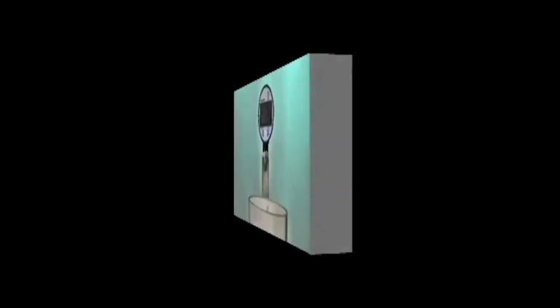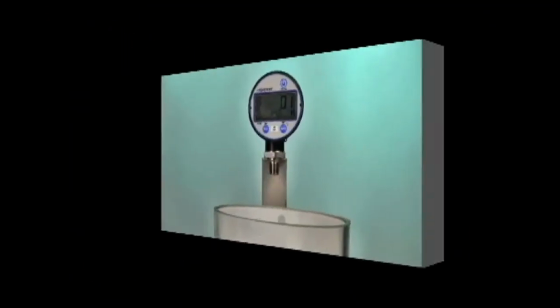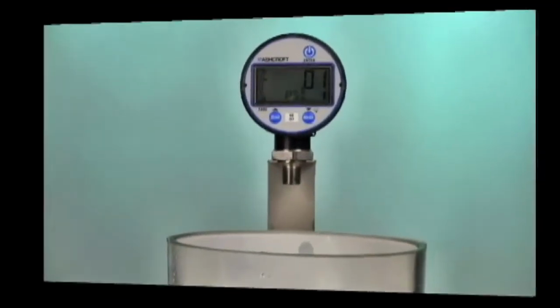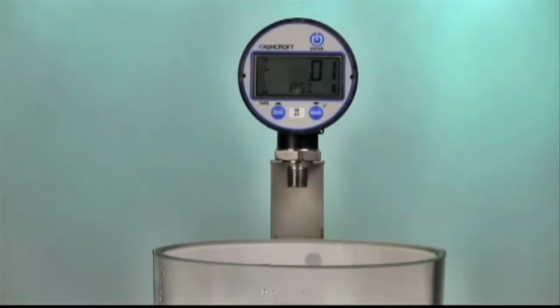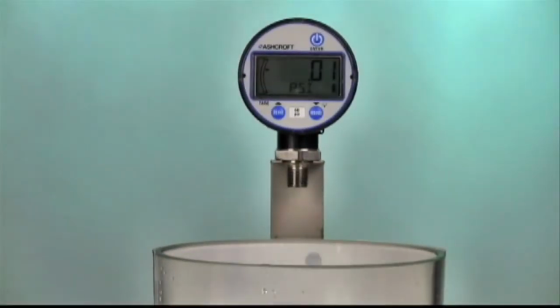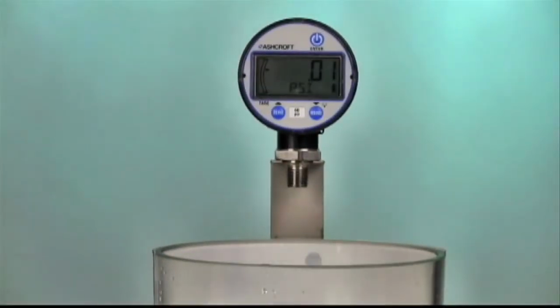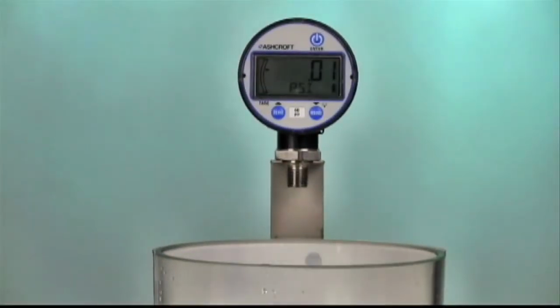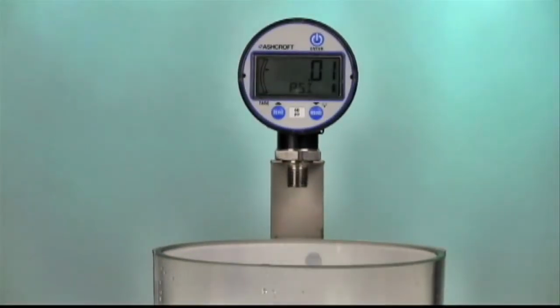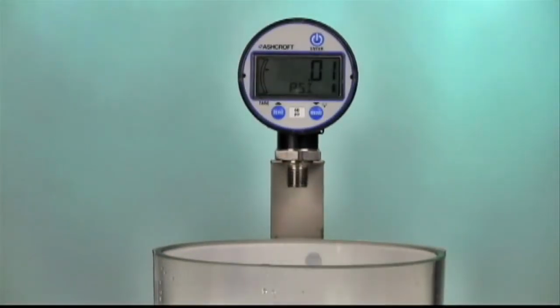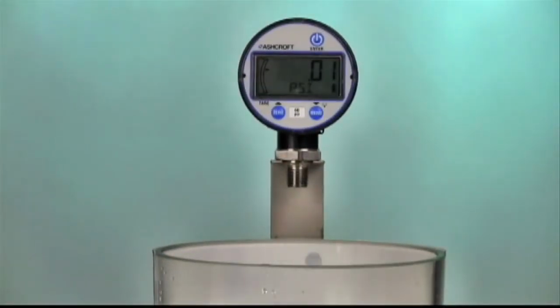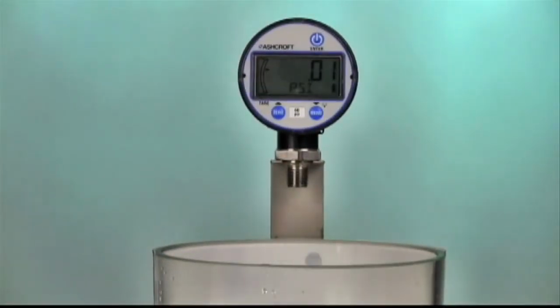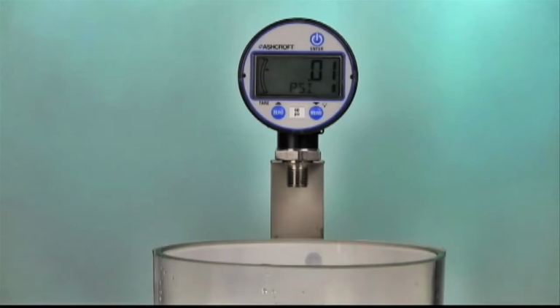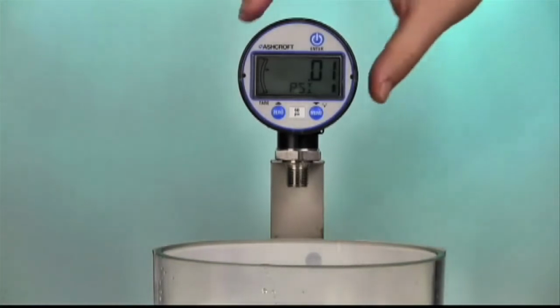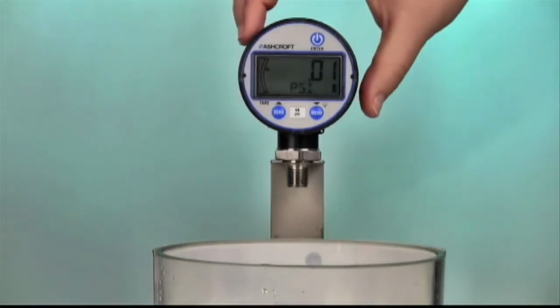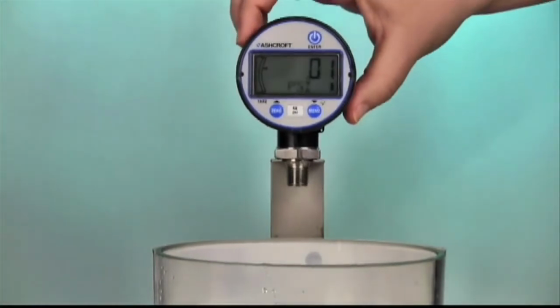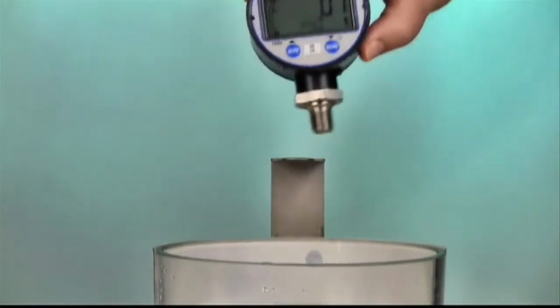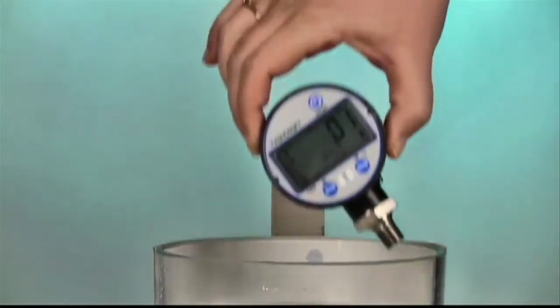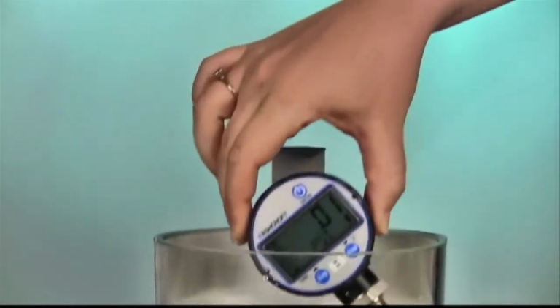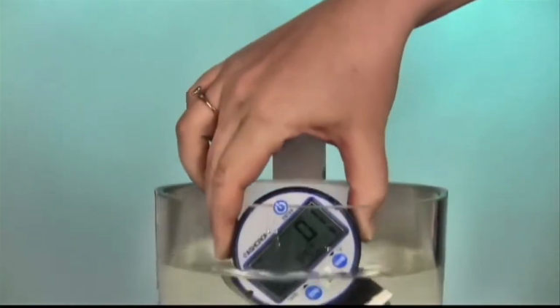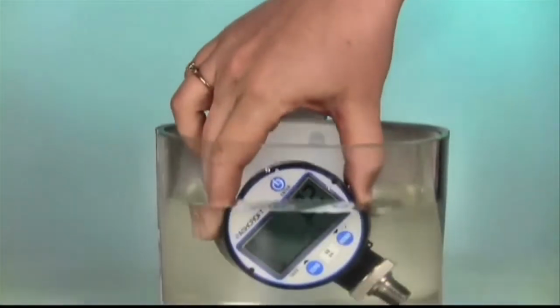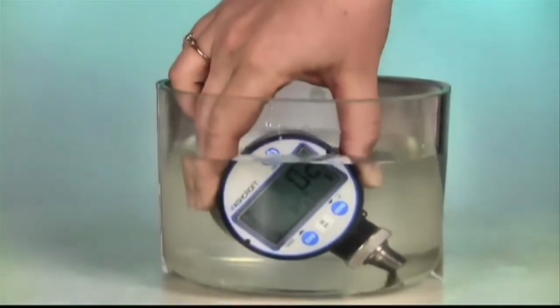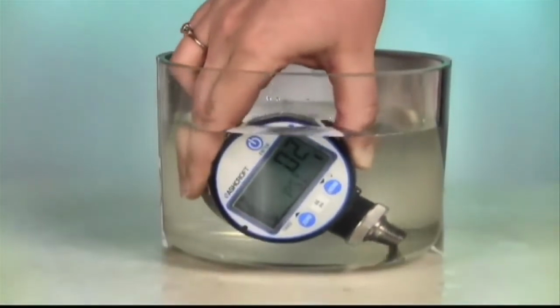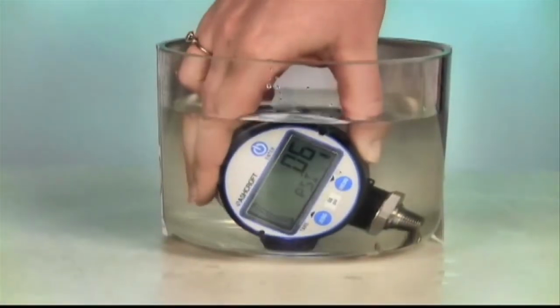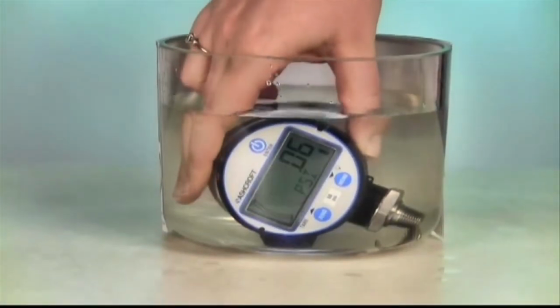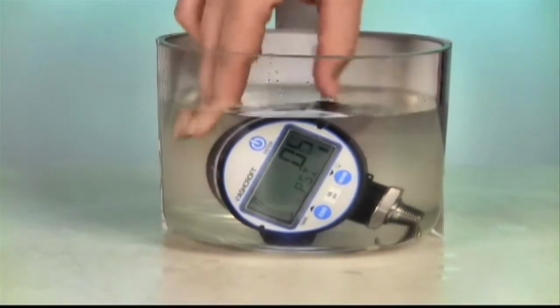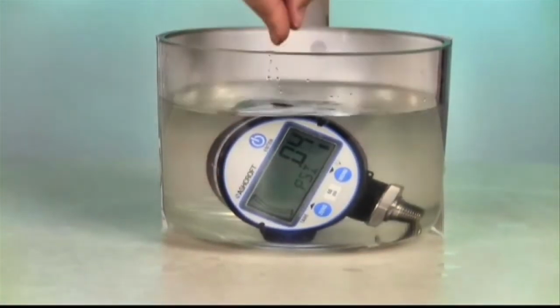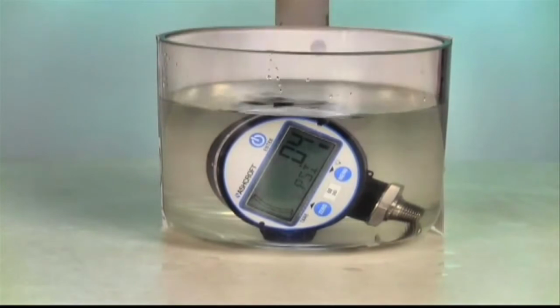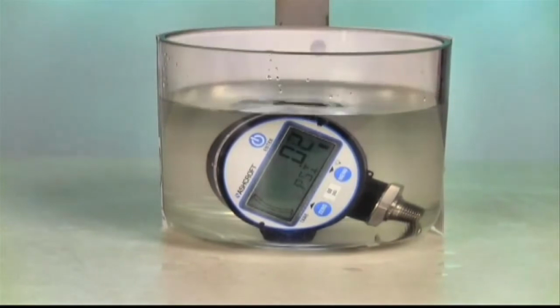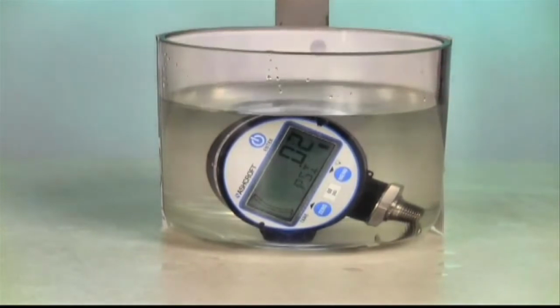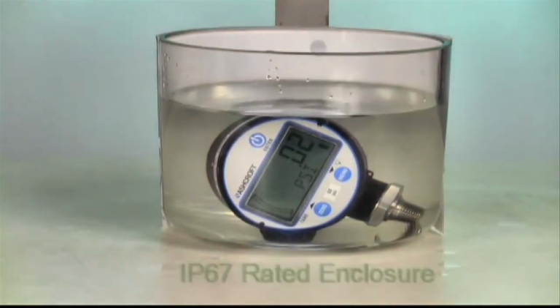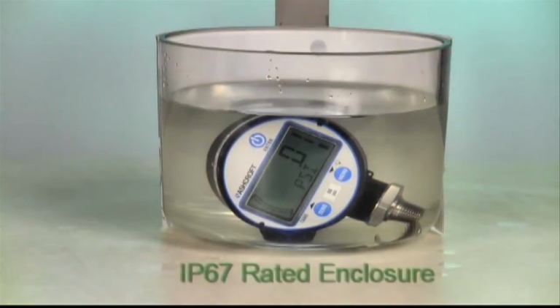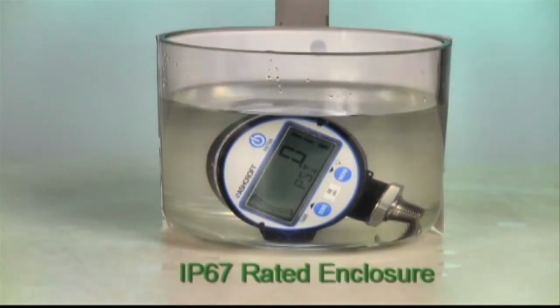With a watertight IP67 rated enclosure, the DG25 will be unharmed by humidity, rain, washdown, and even temporary submersion.